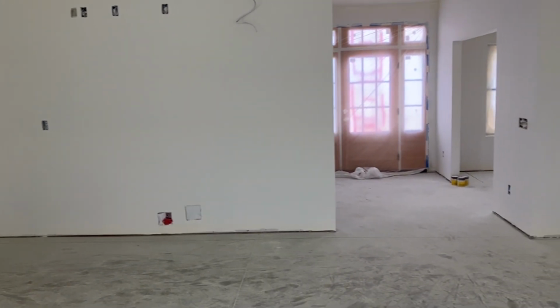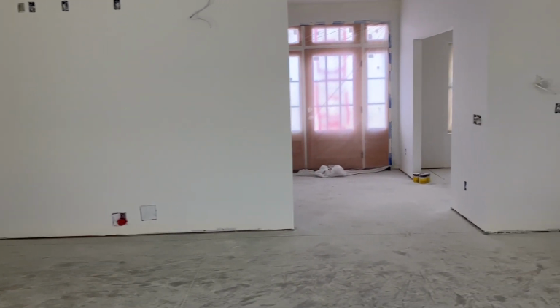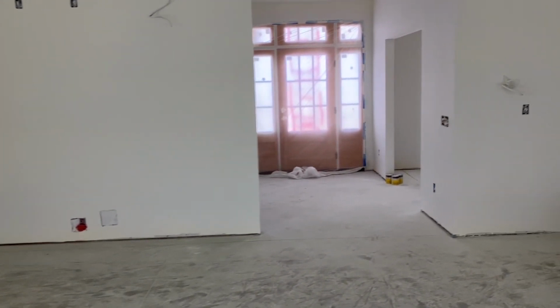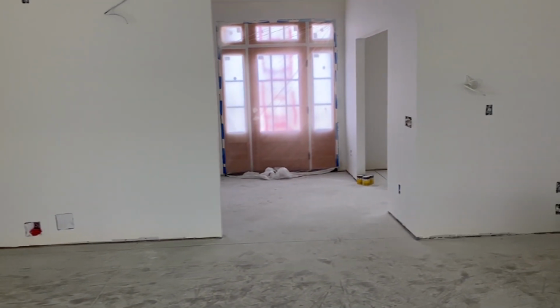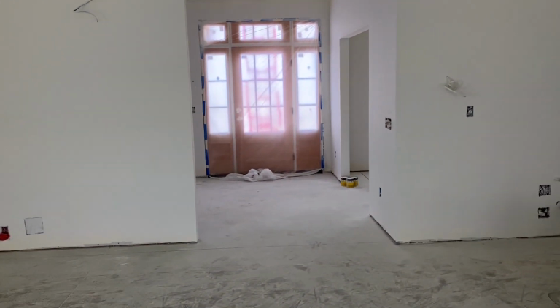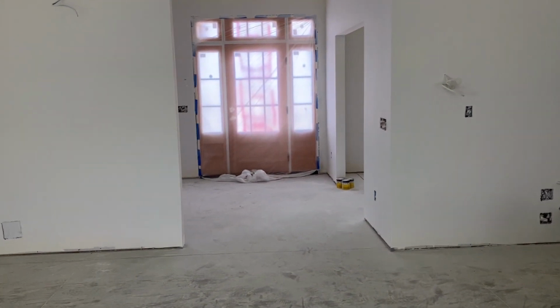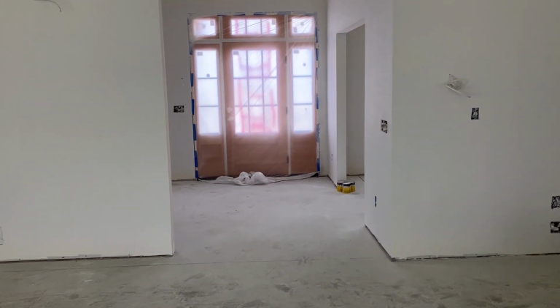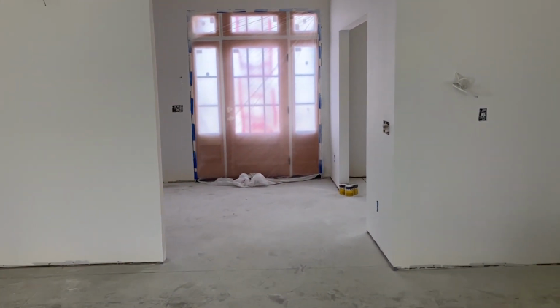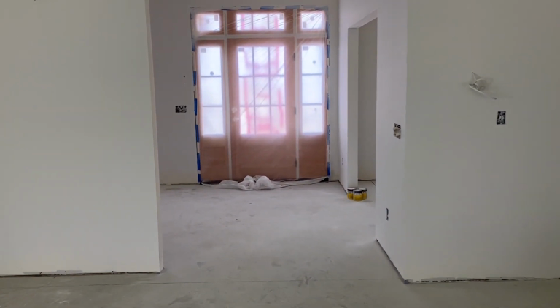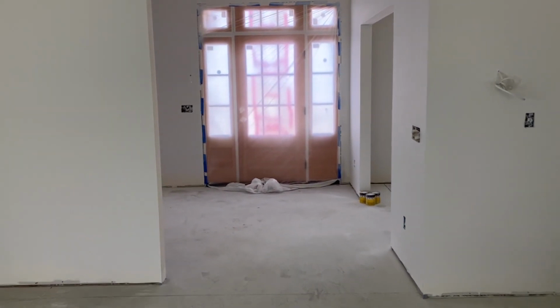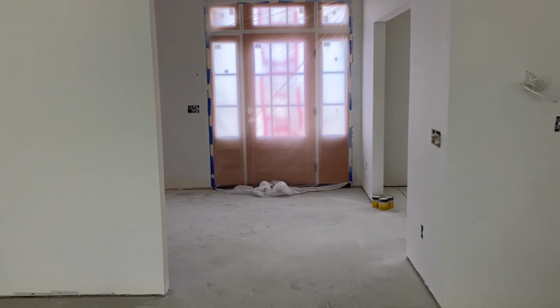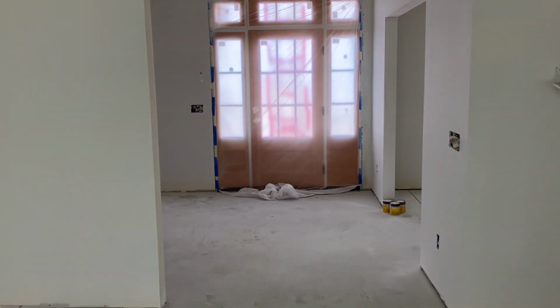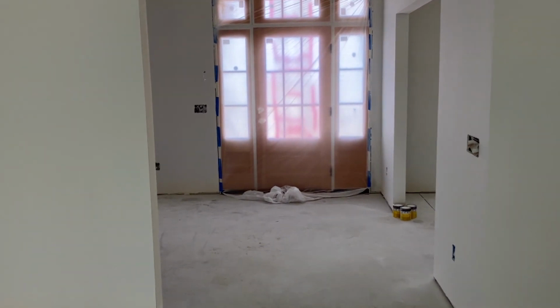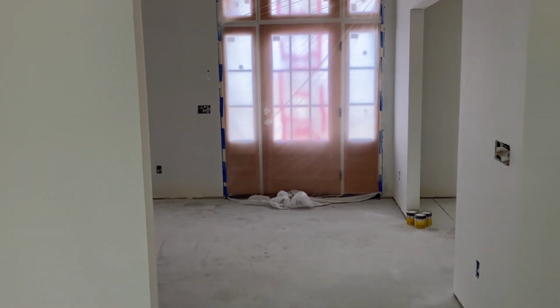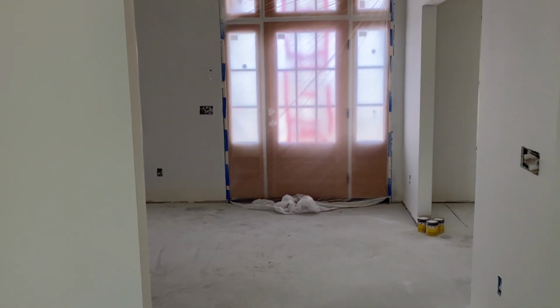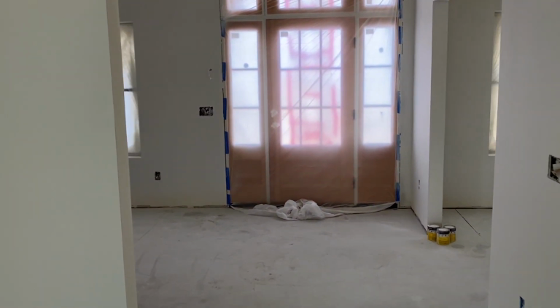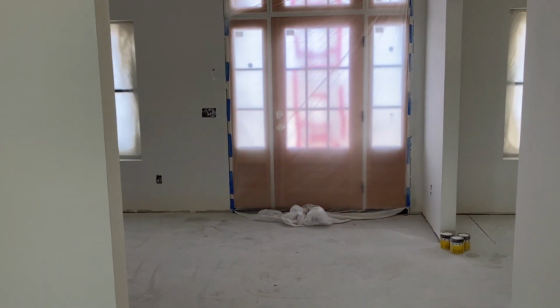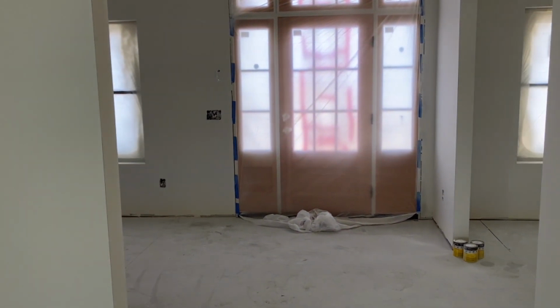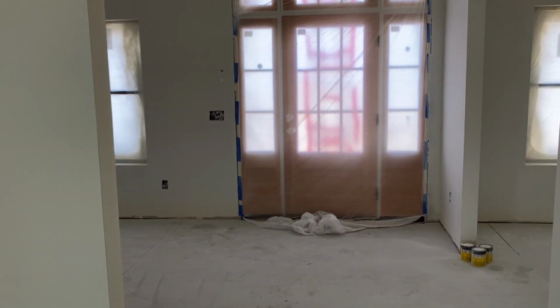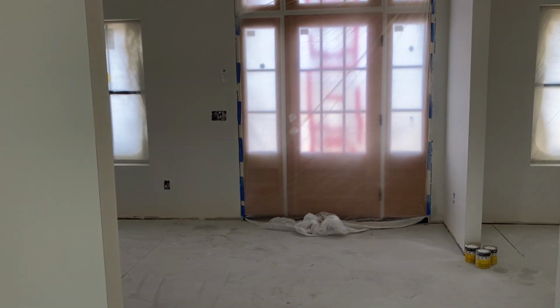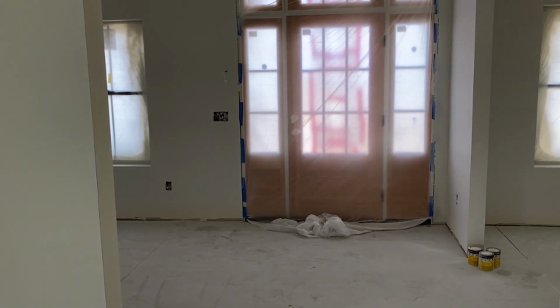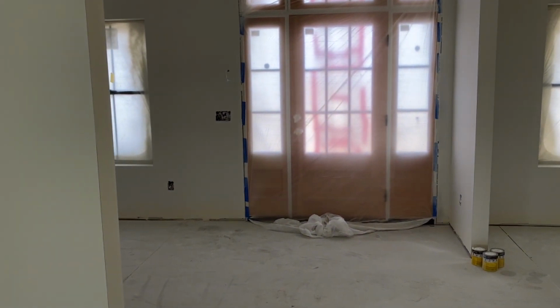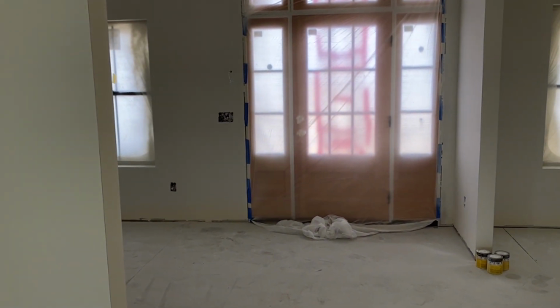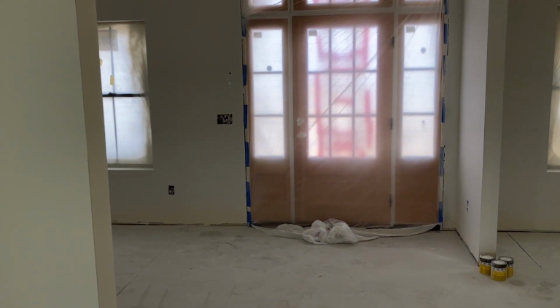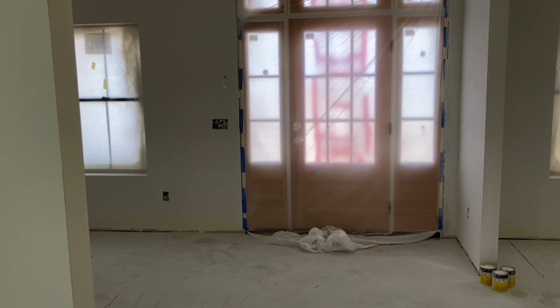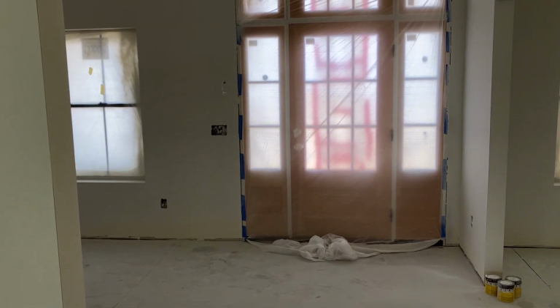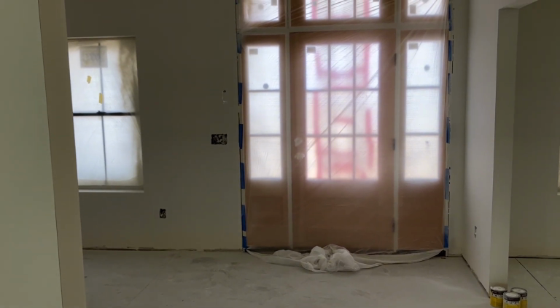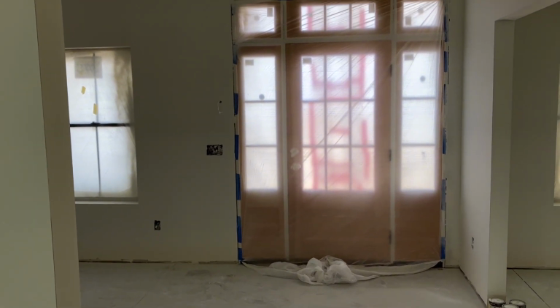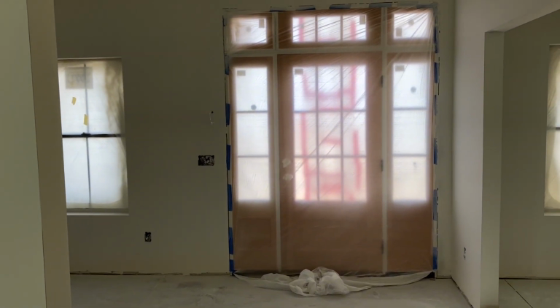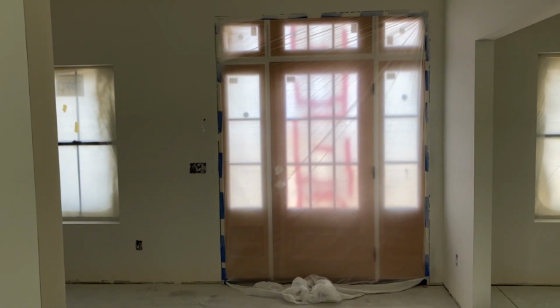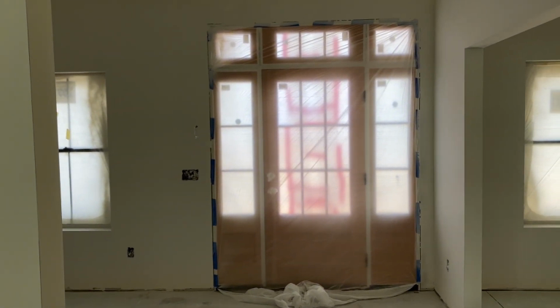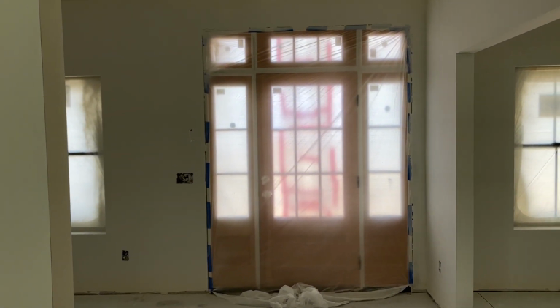You can see the front door where I just came from. This is a 3068 door with side lights on each side and a transom up on top at eight feet, so it's a really nice grand entry.